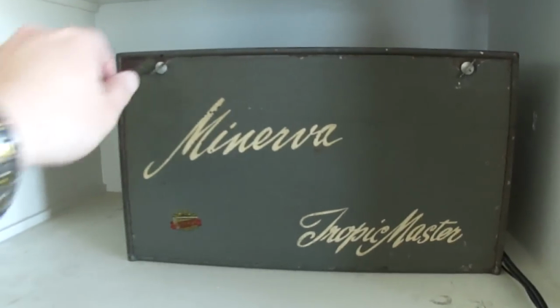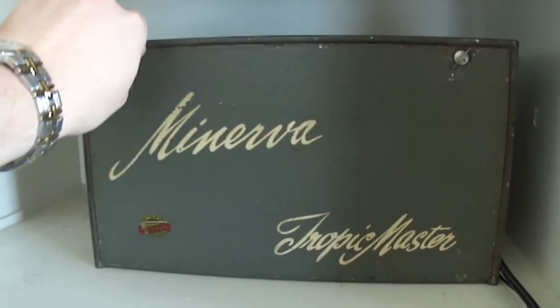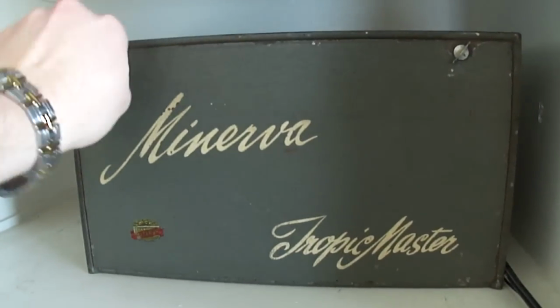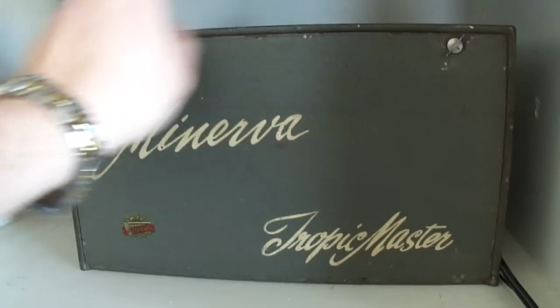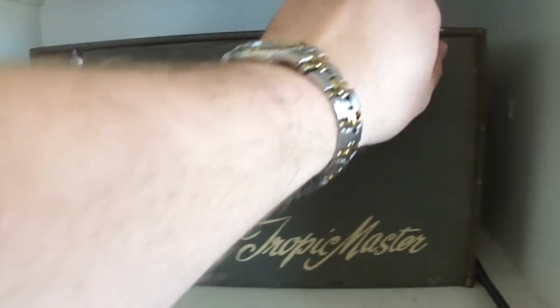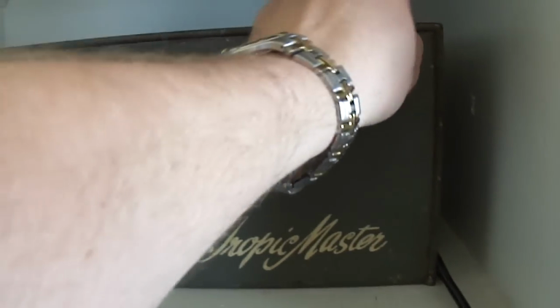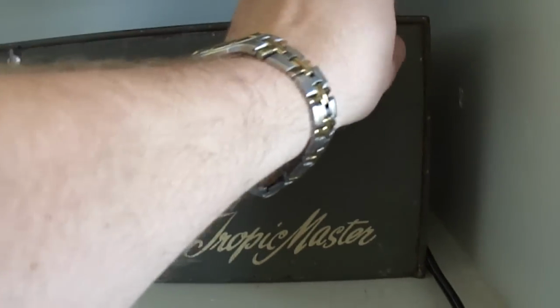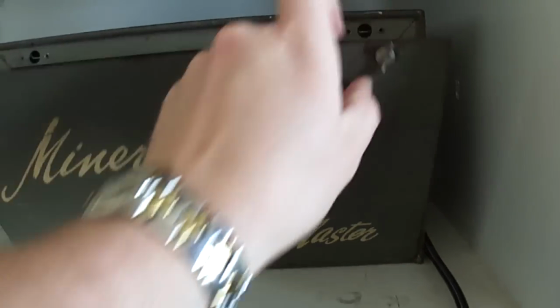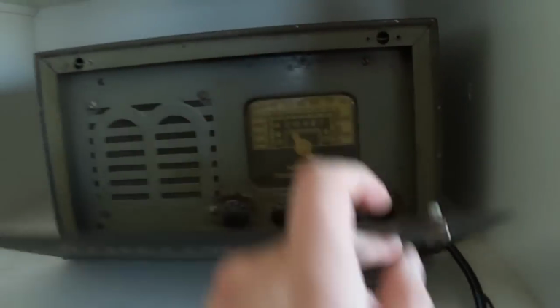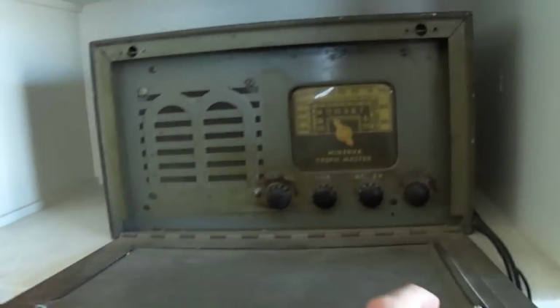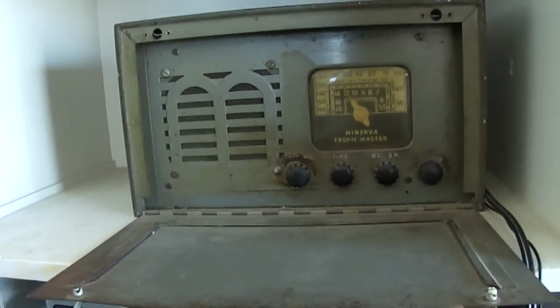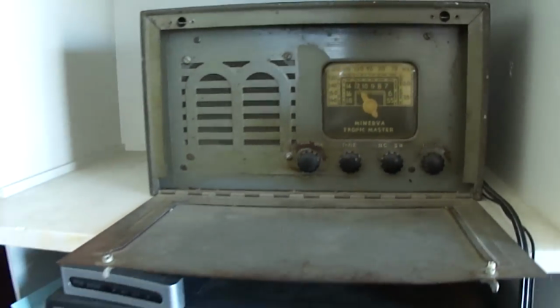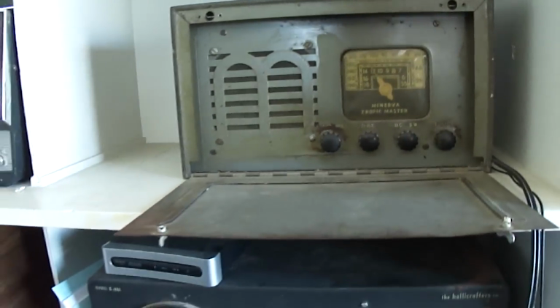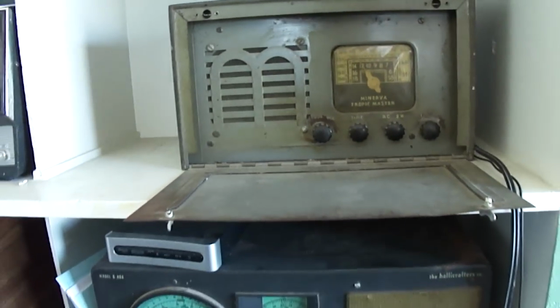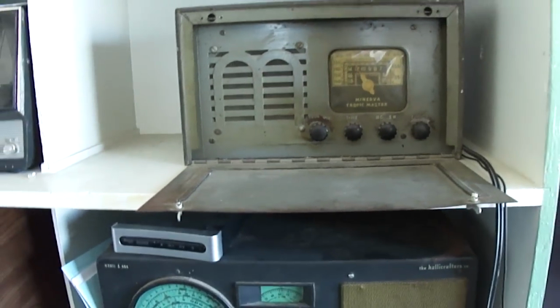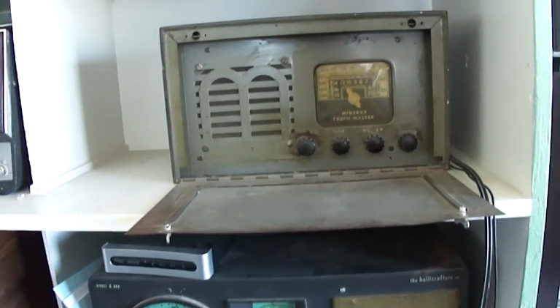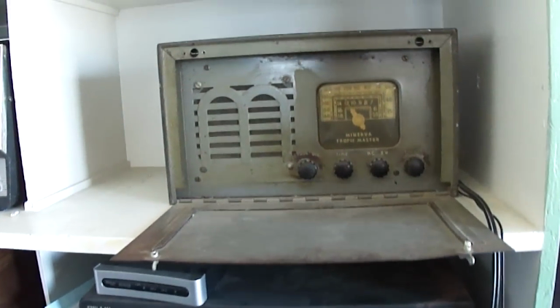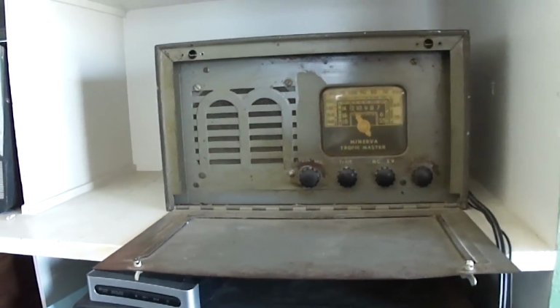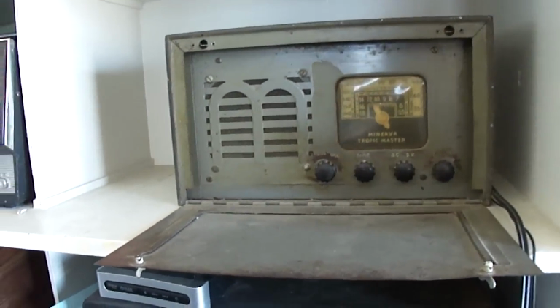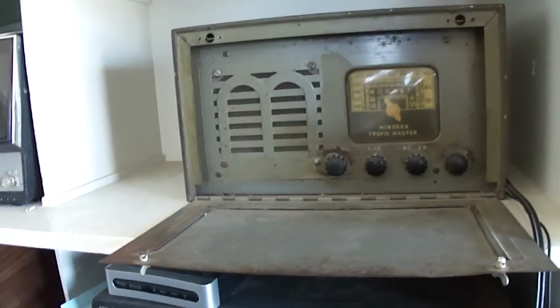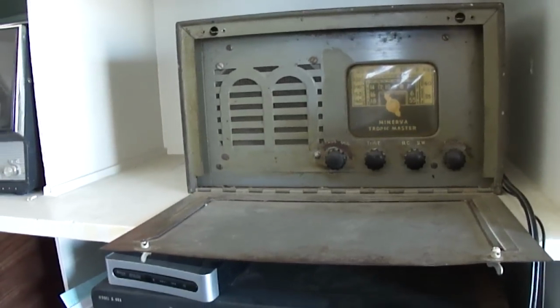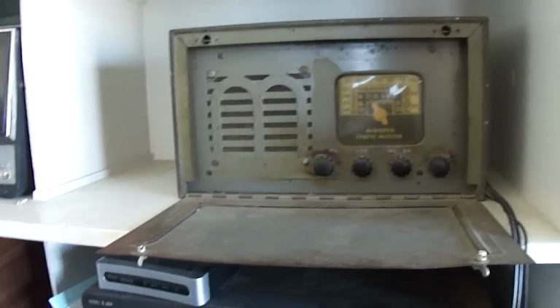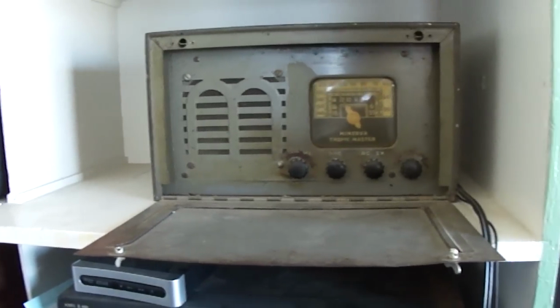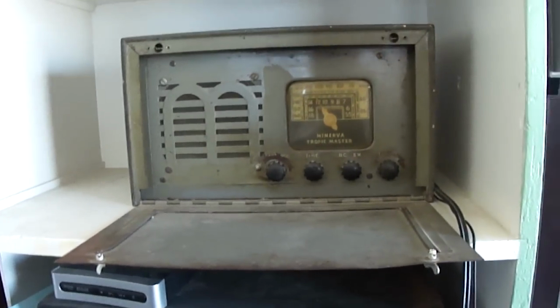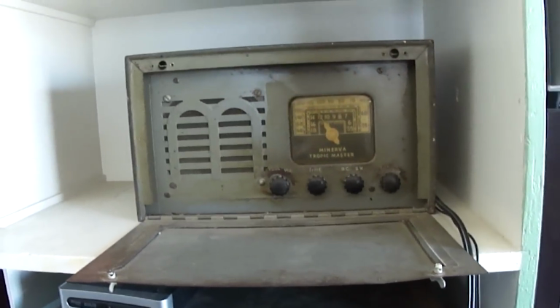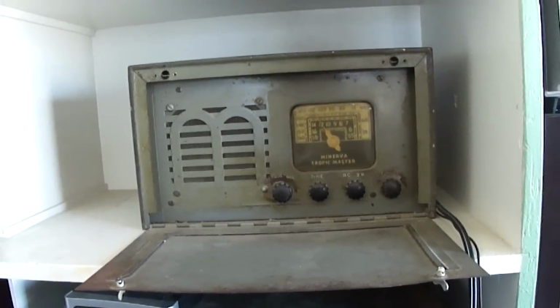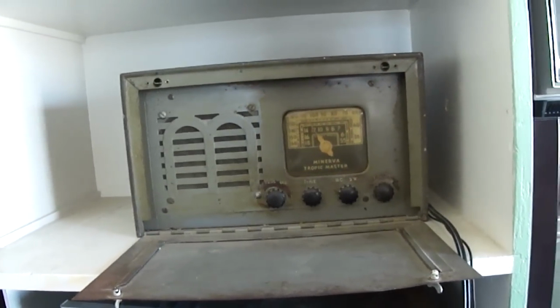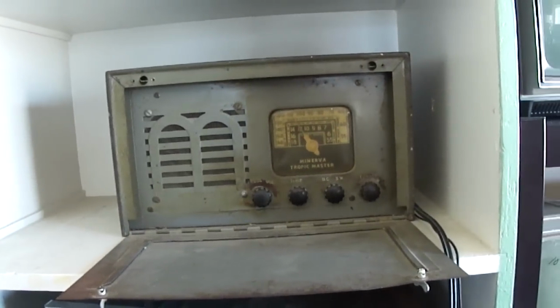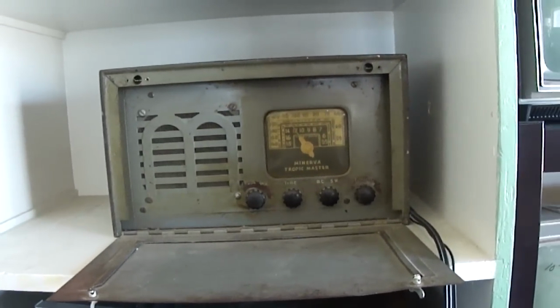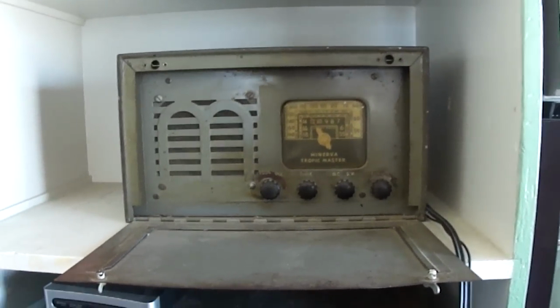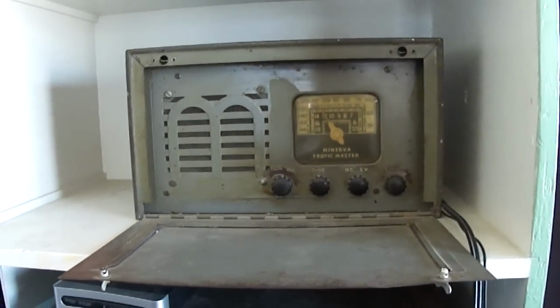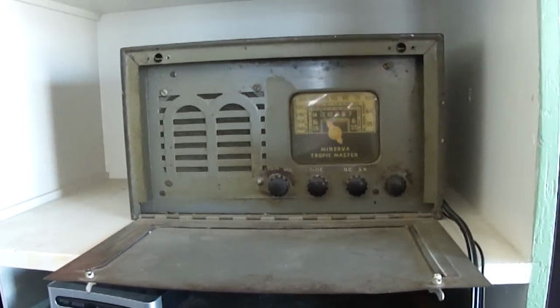I've put all new capacitors in this. I forgot to do a video on this as I was repairing it, so I'll need to do another one showing the repair process.